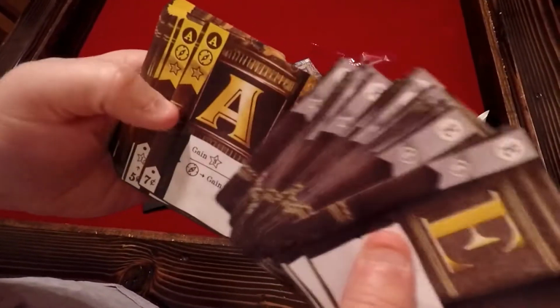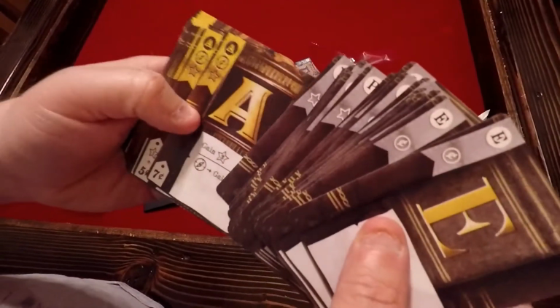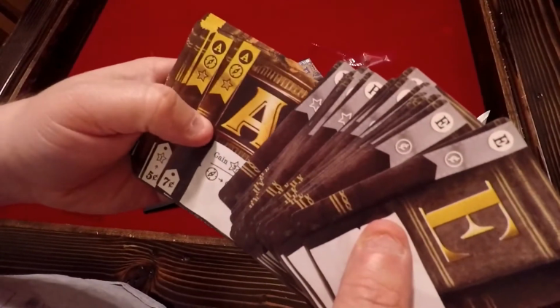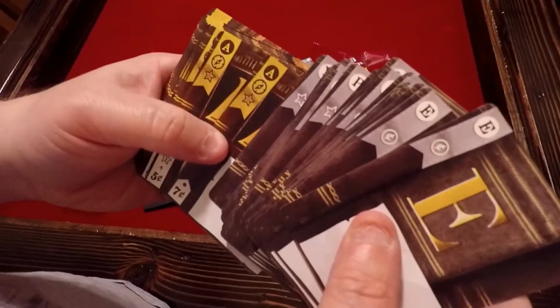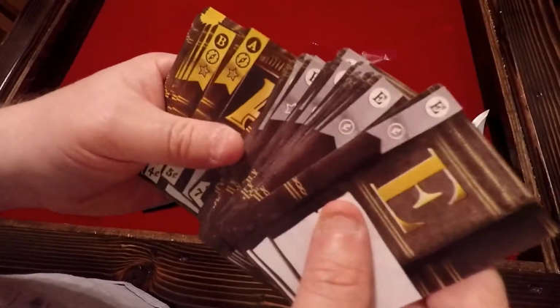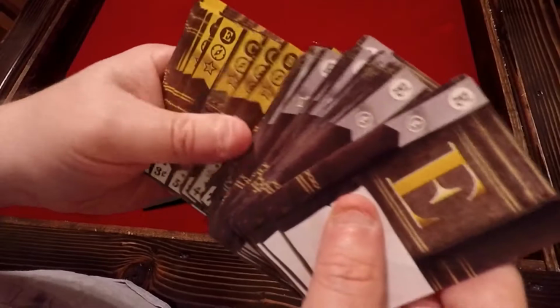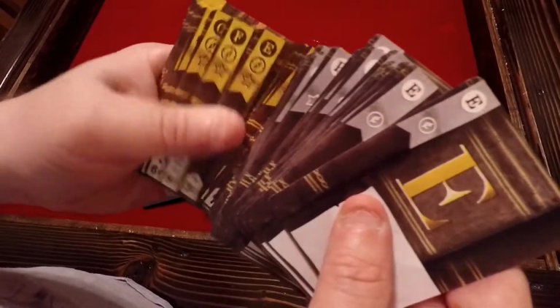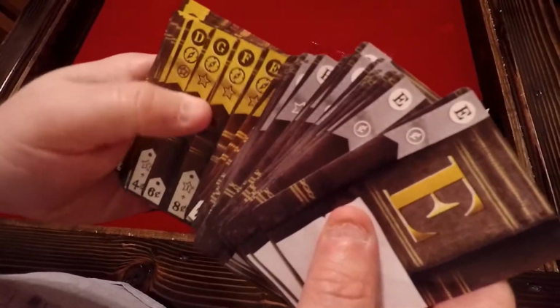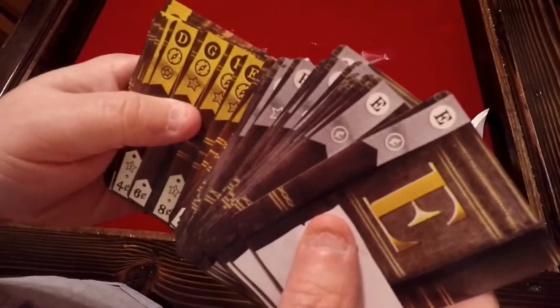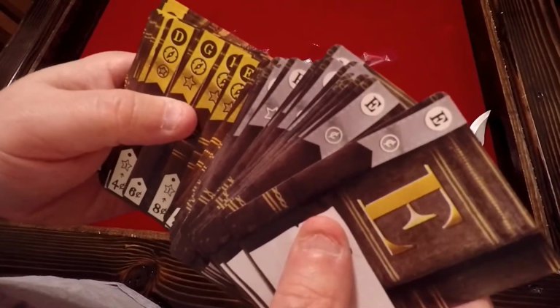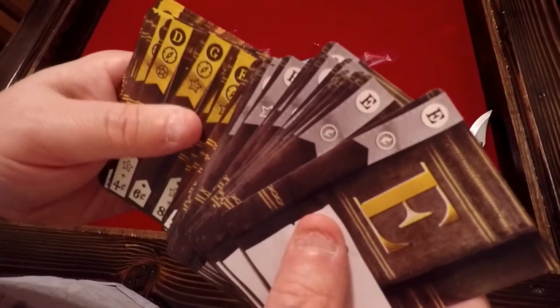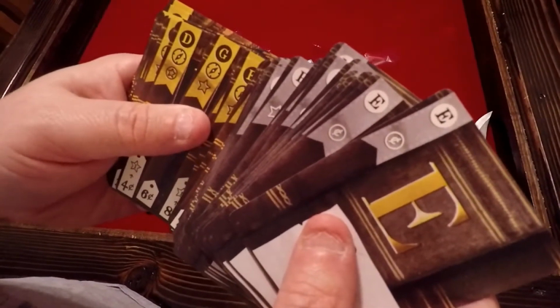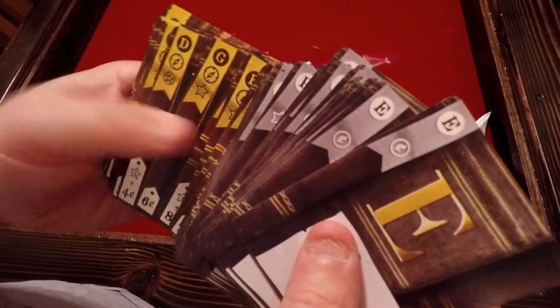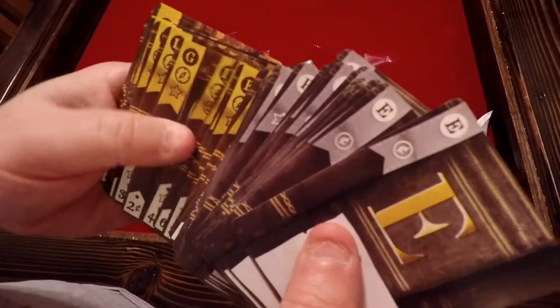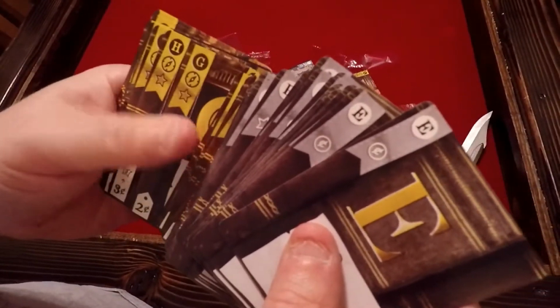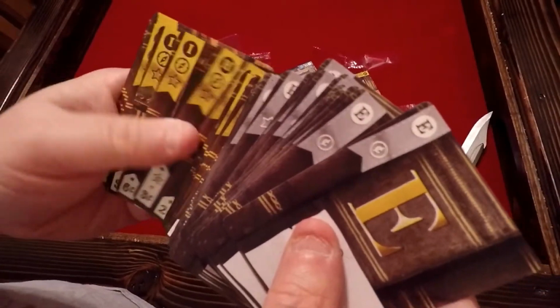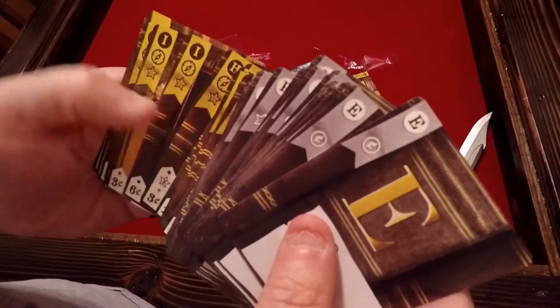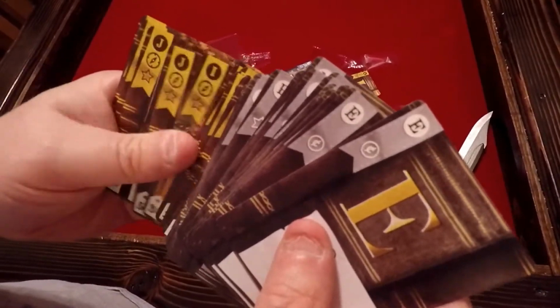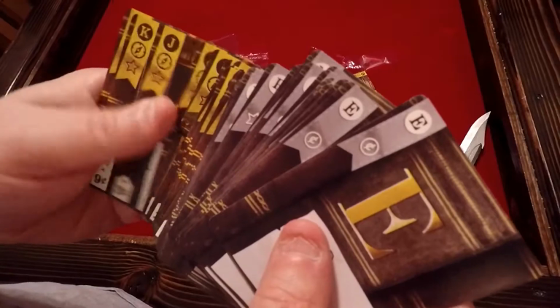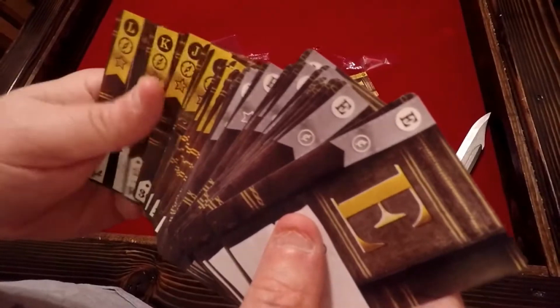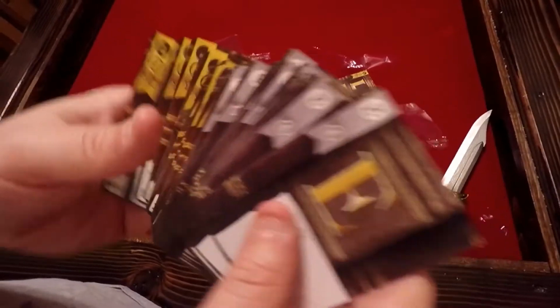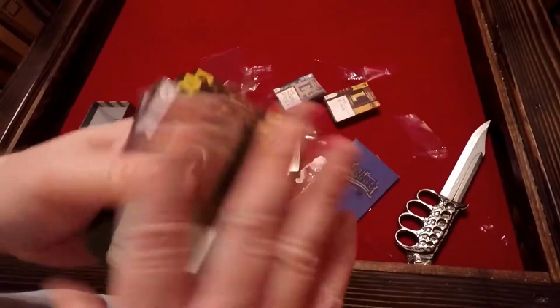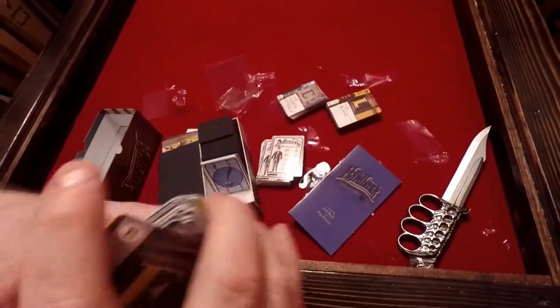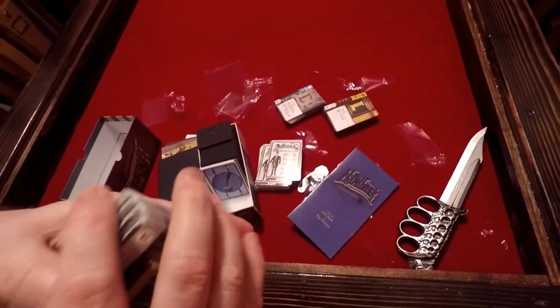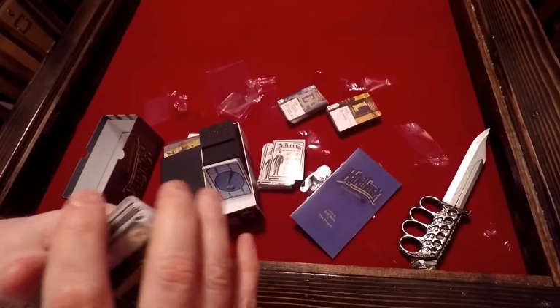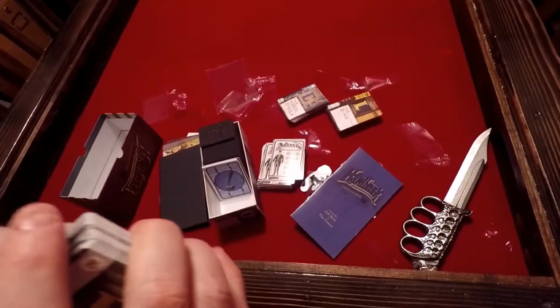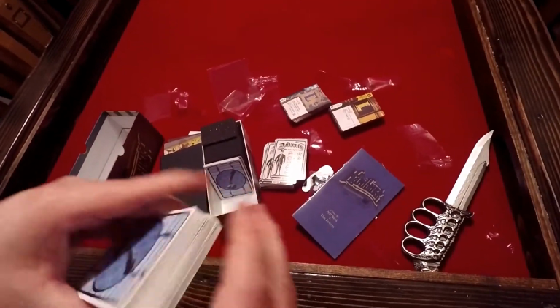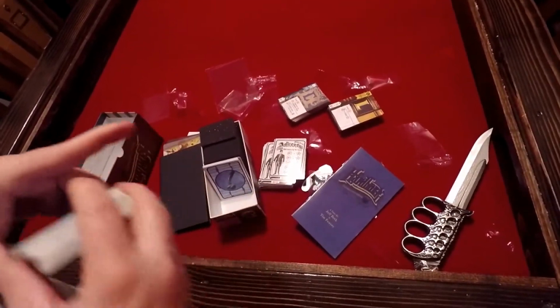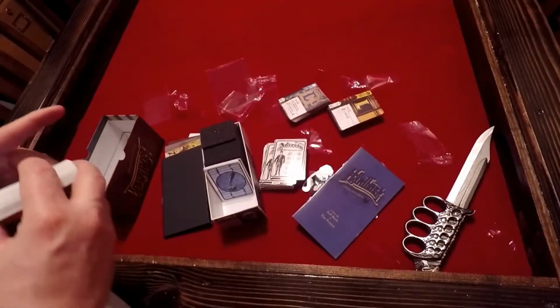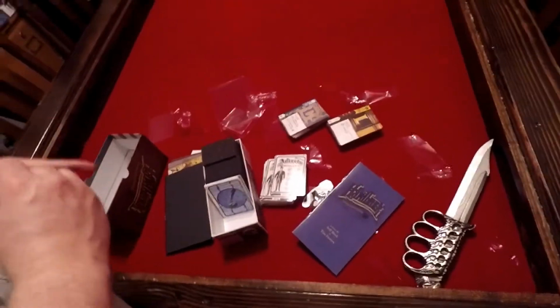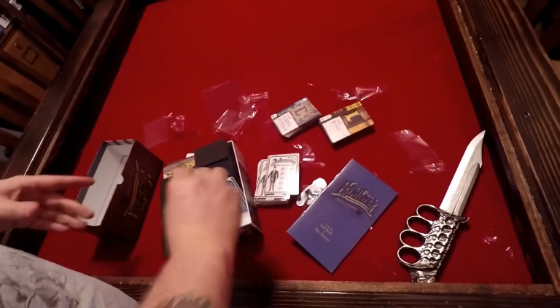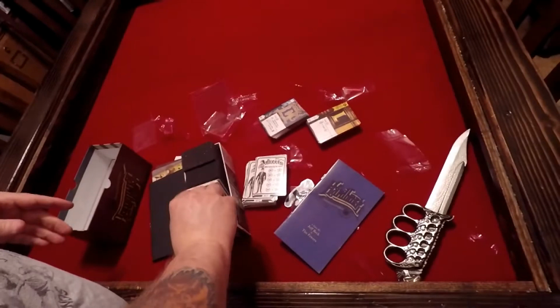And then we have — I don't know if it looks like a clock. I'm not quite sure what that might be, but there's all the cards that come in Hardback.